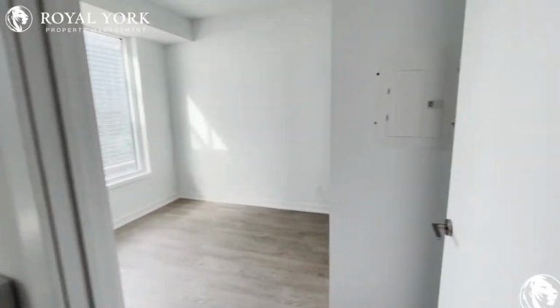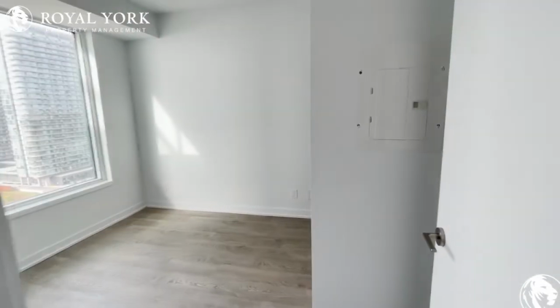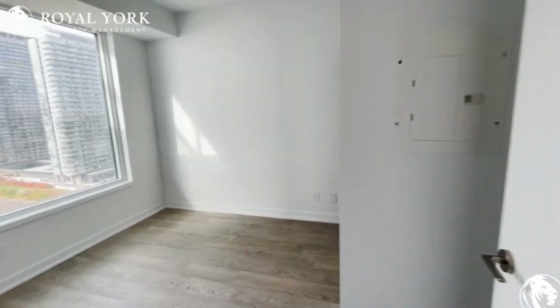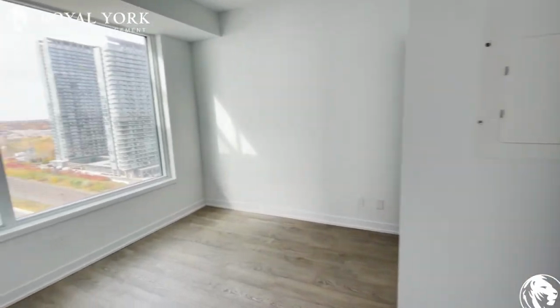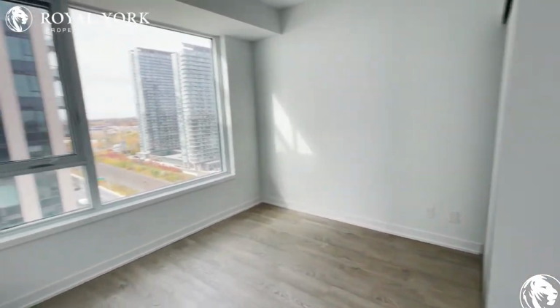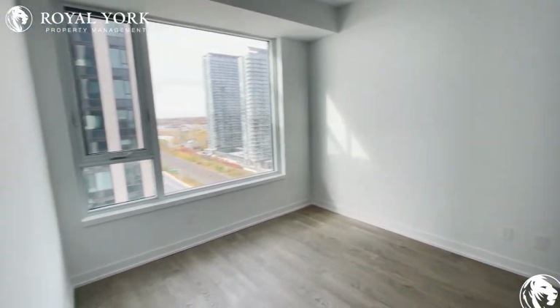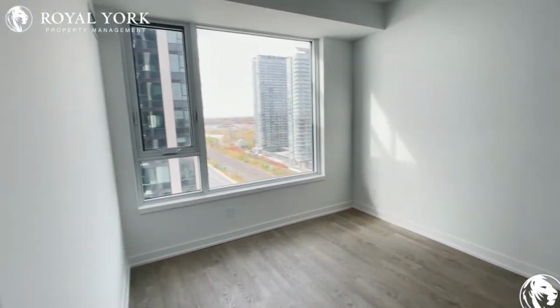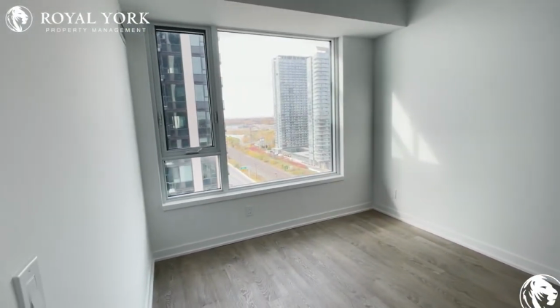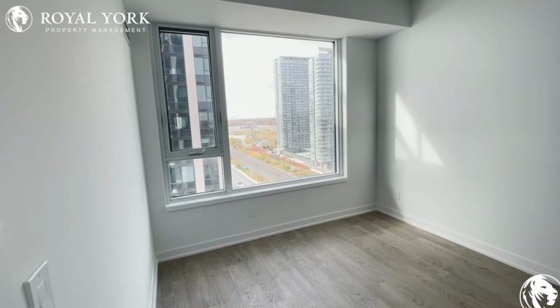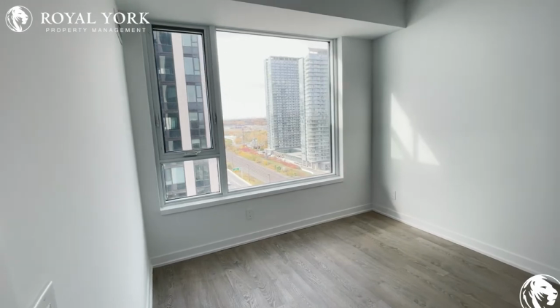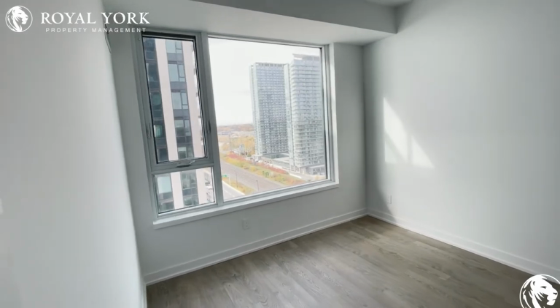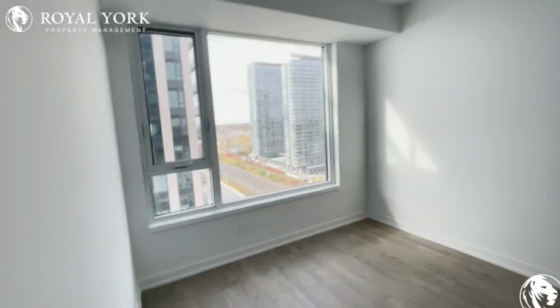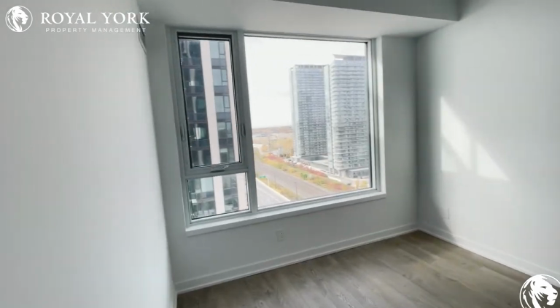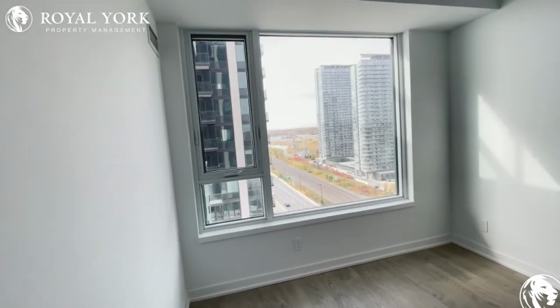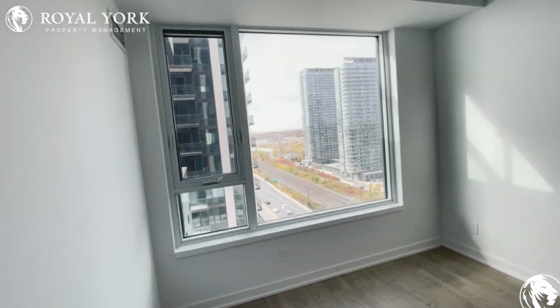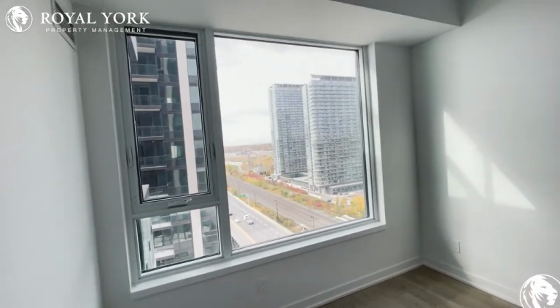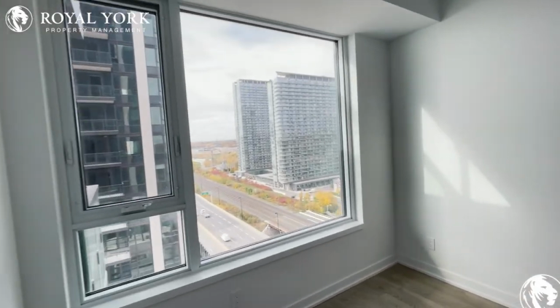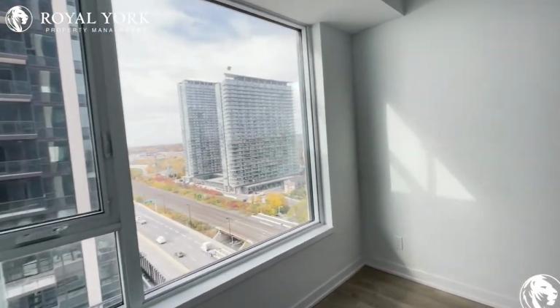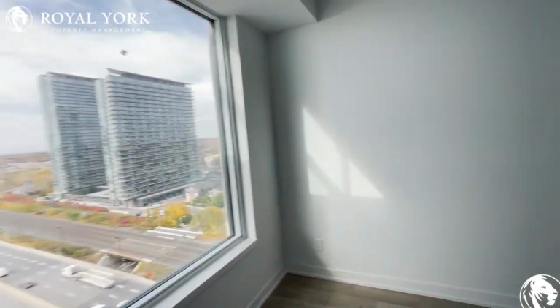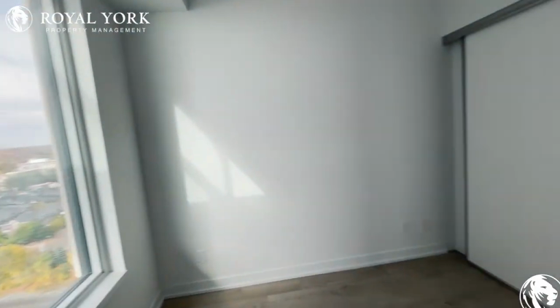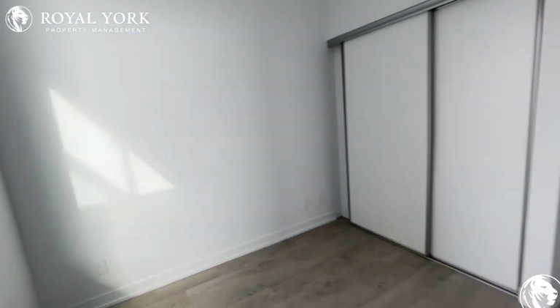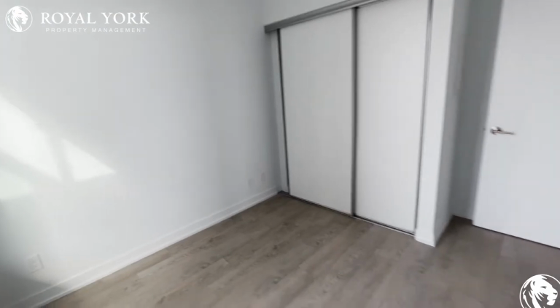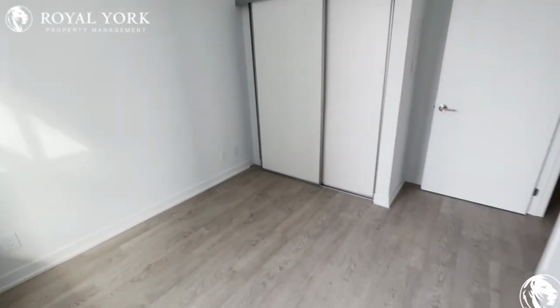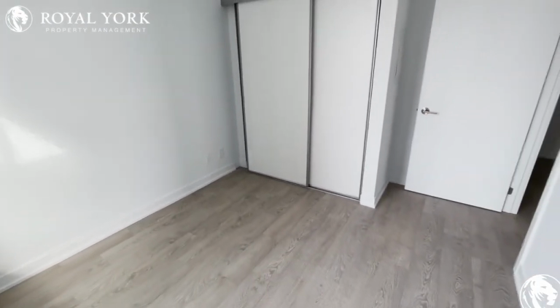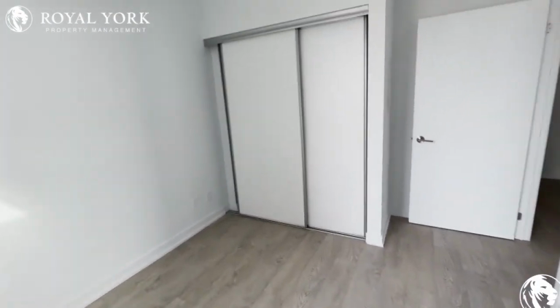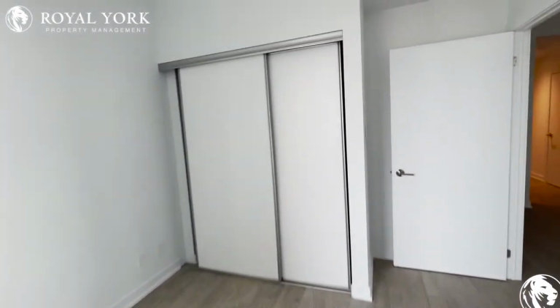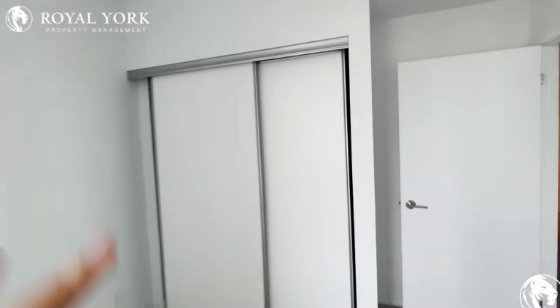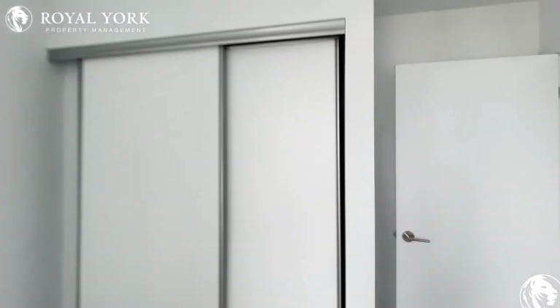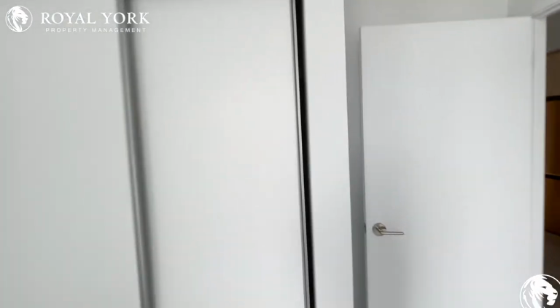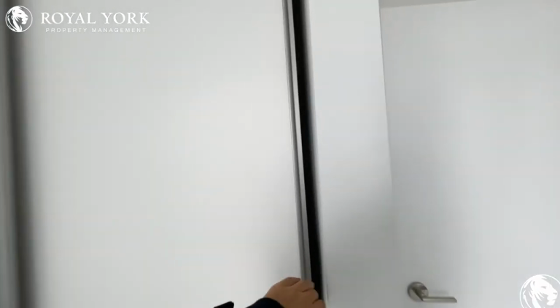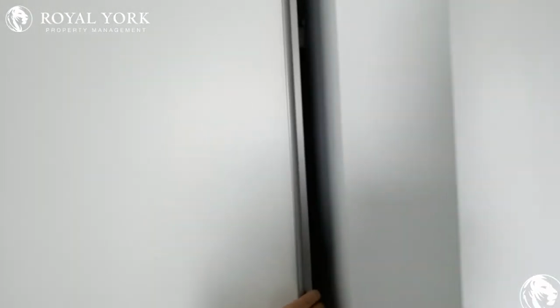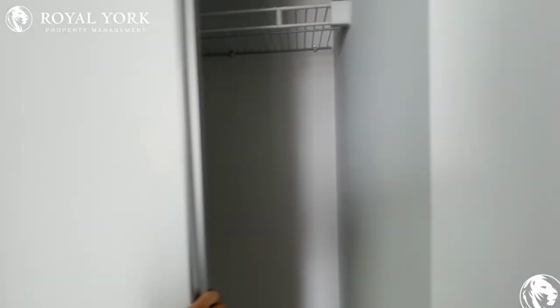Over here we have the bedroom with a beautiful view, tons of natural lighting pouring in from the big window. We have tons of closet space as well.